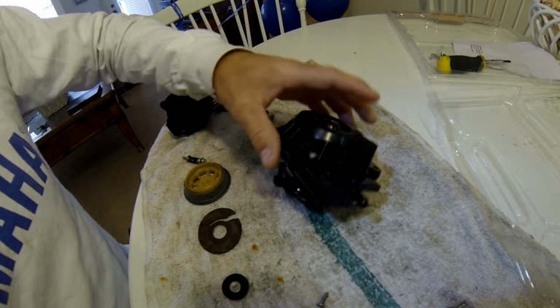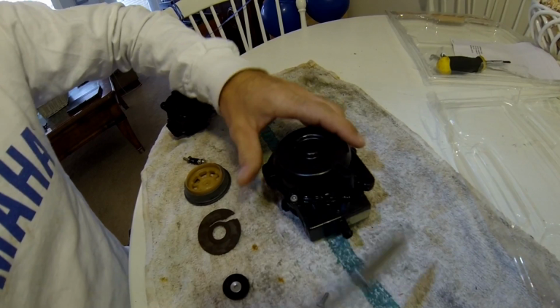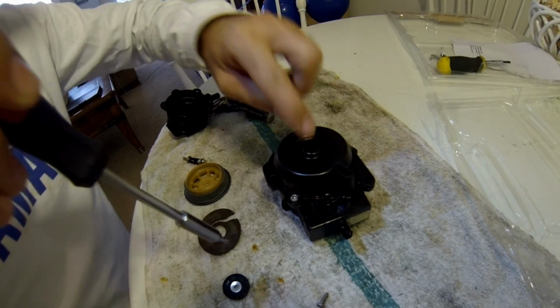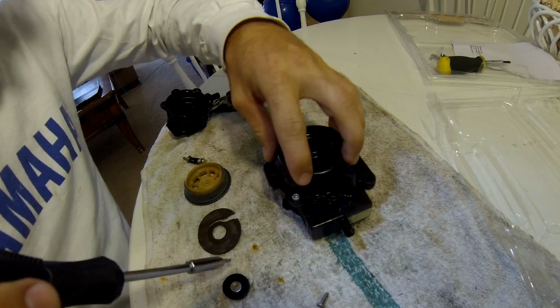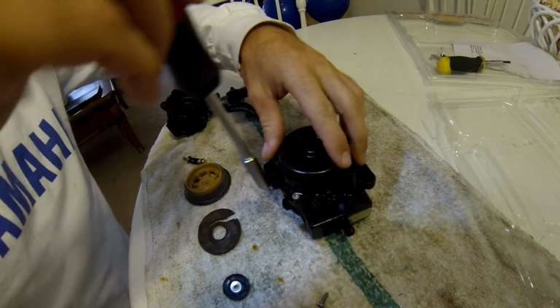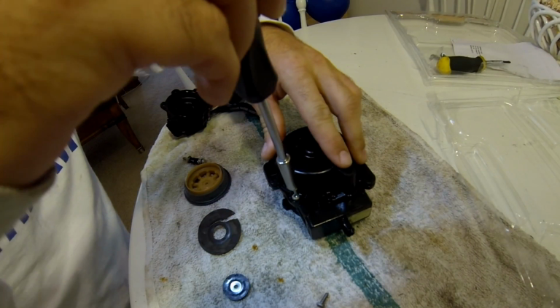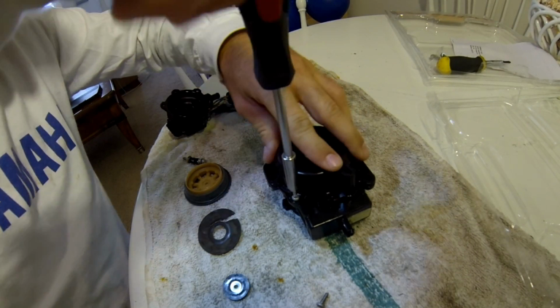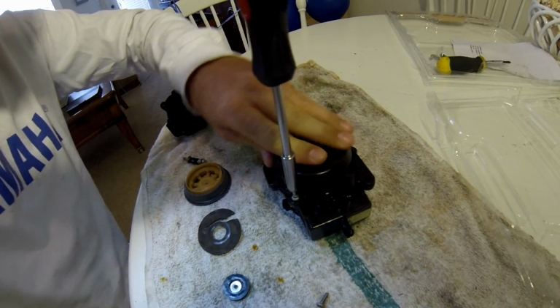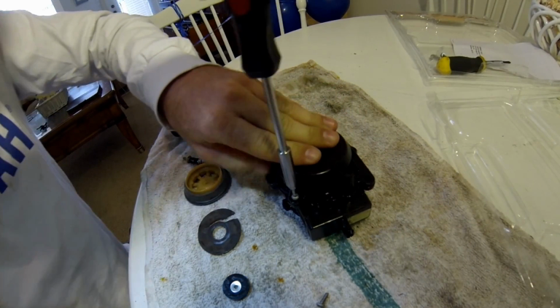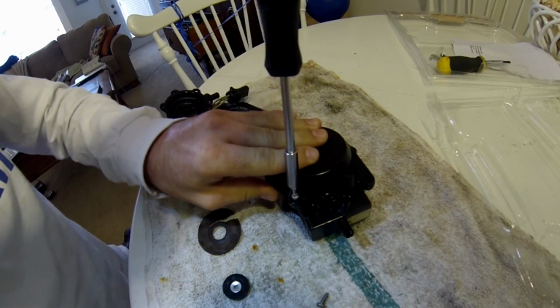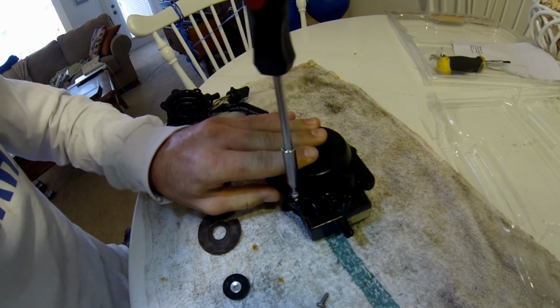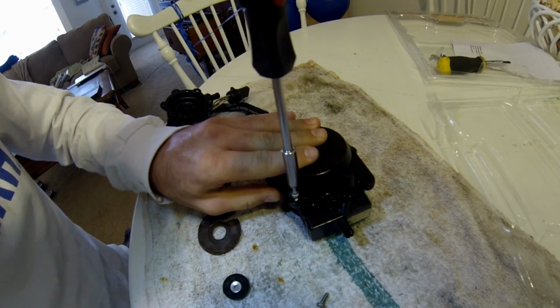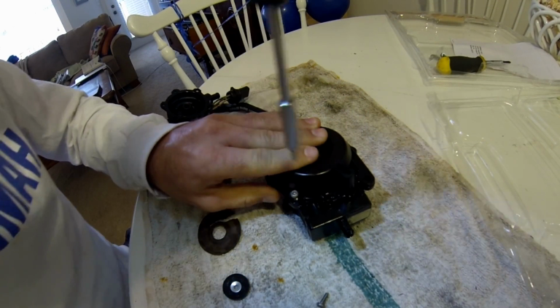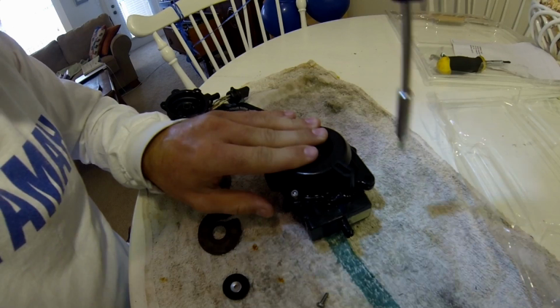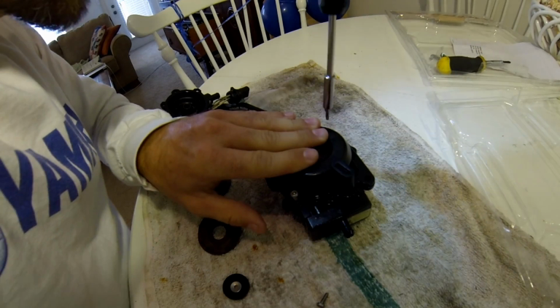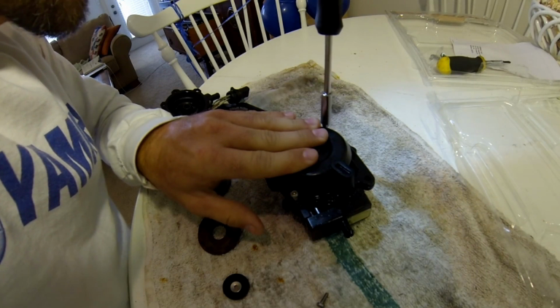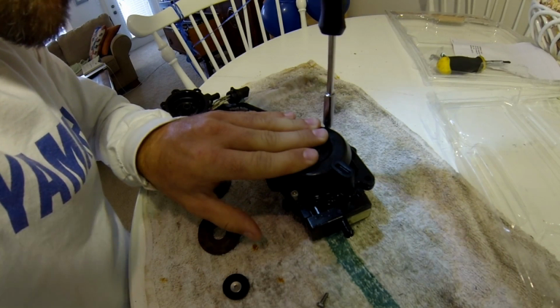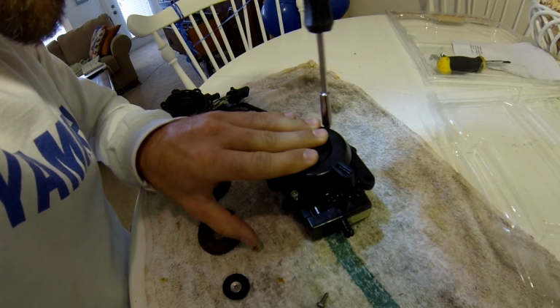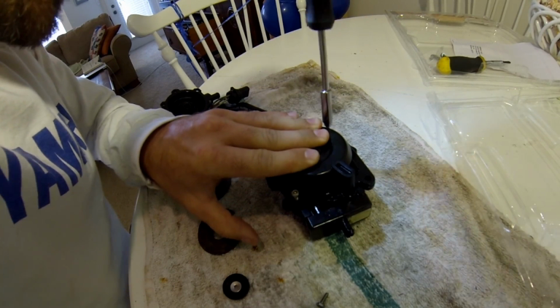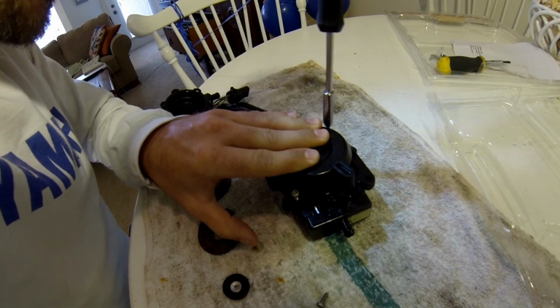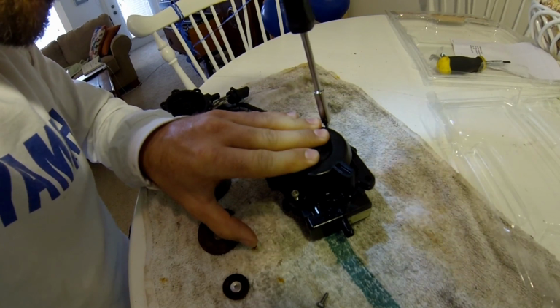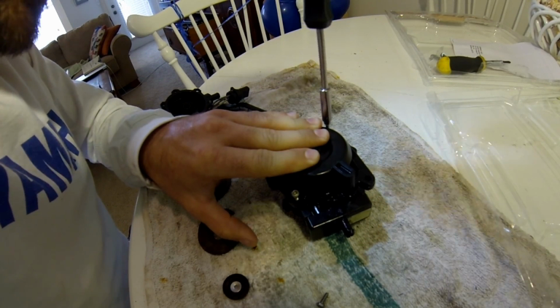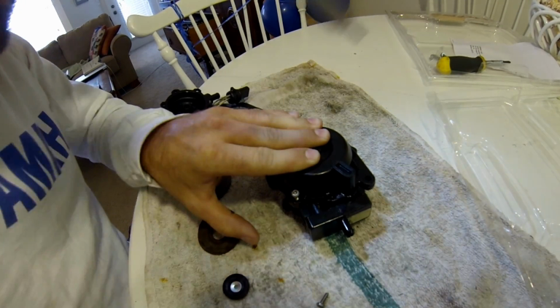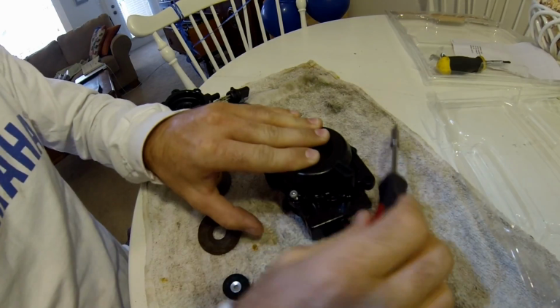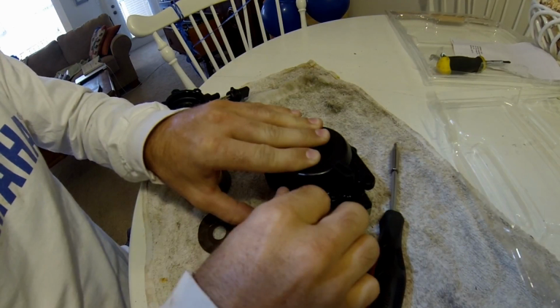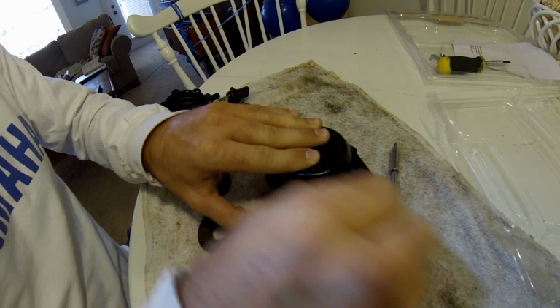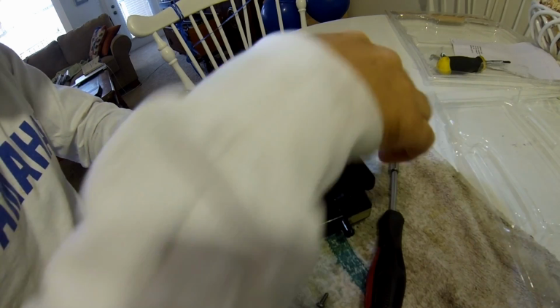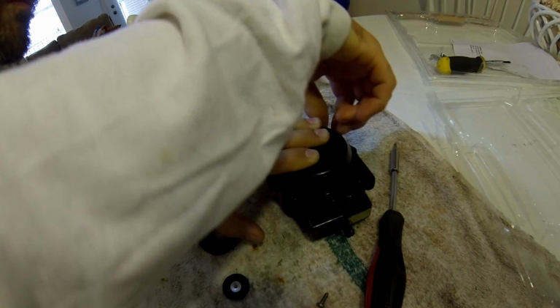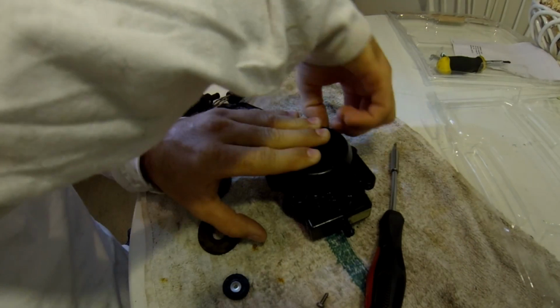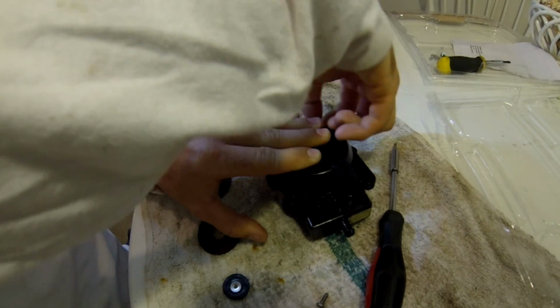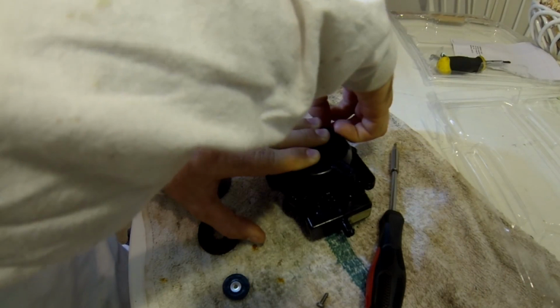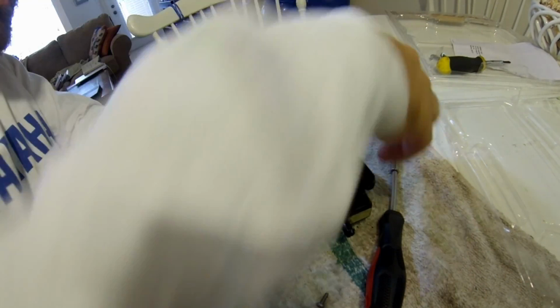On the other side, there's a spring in here — there's a large spring. So you're going to want to put pressure on here when you're taking these screws out, otherwise it'll probably come poking out at you and you'll have springs going all over the place.